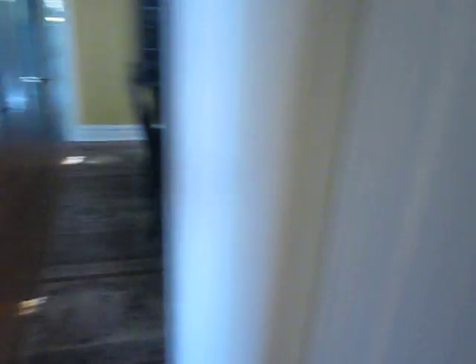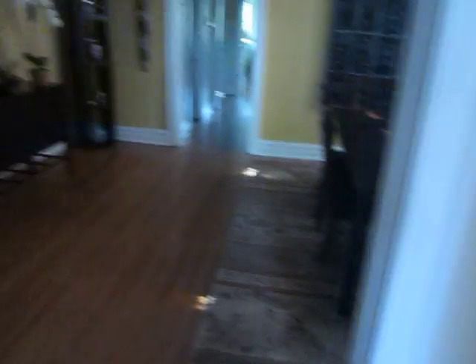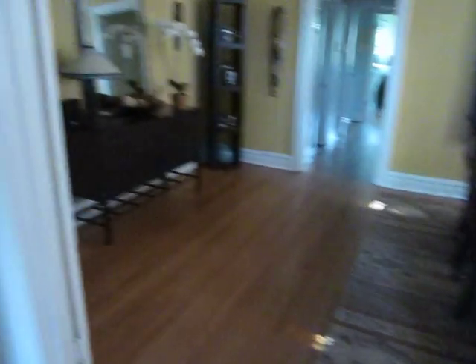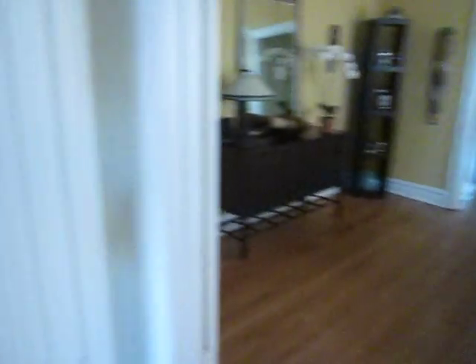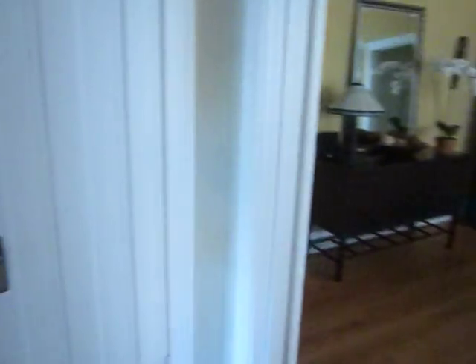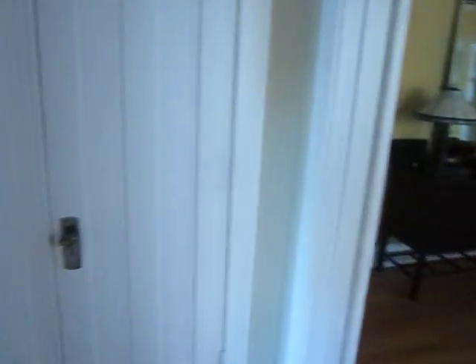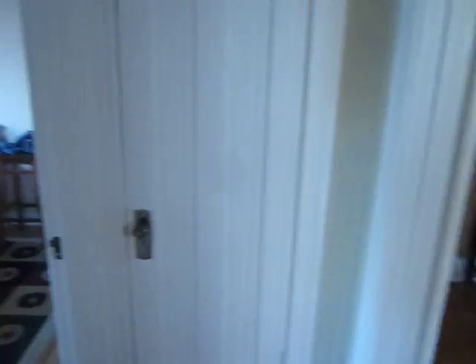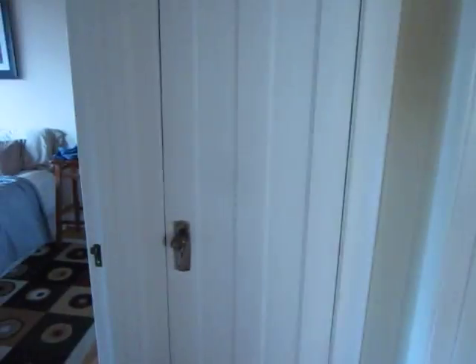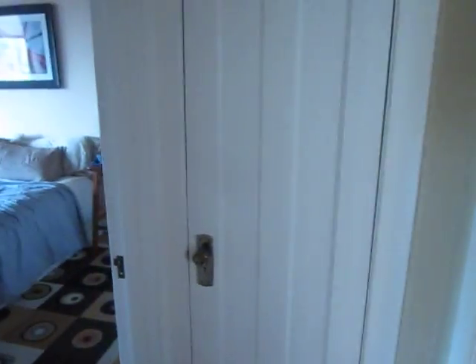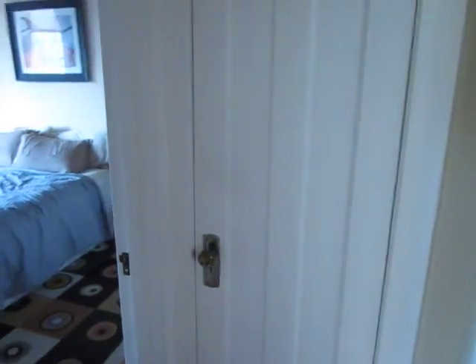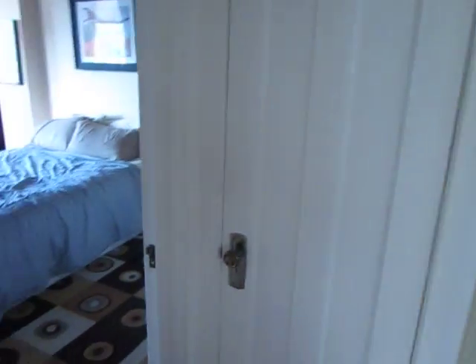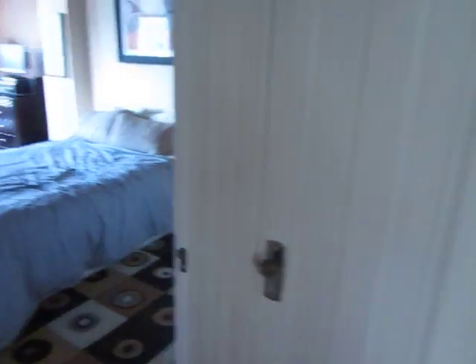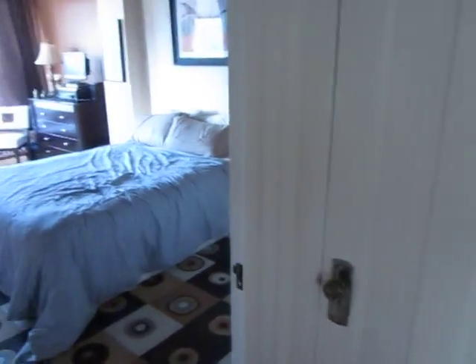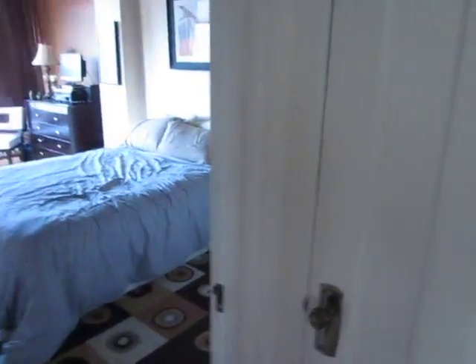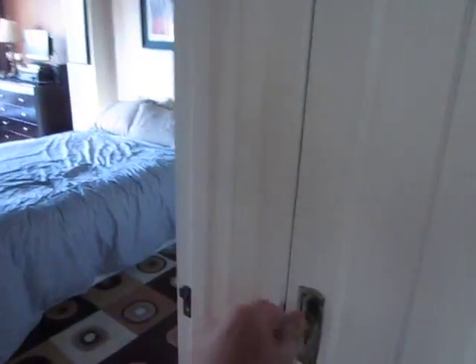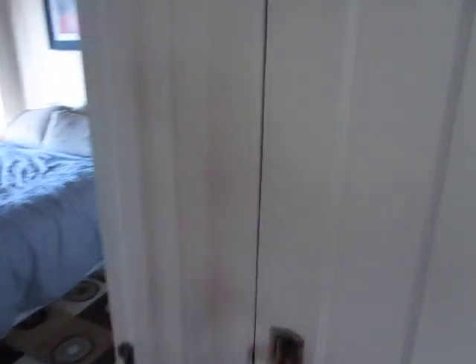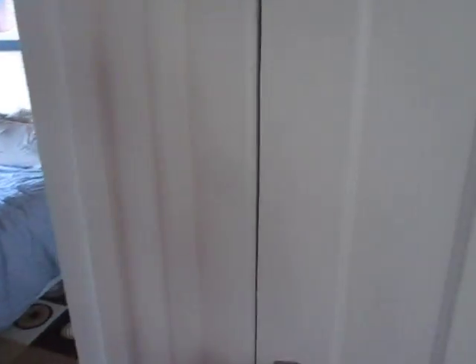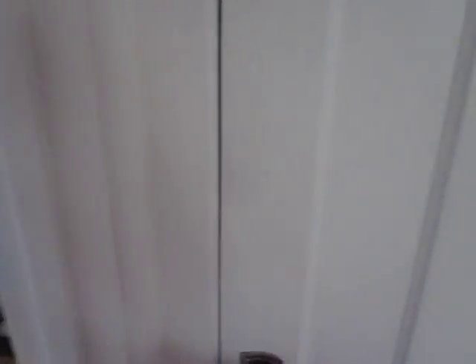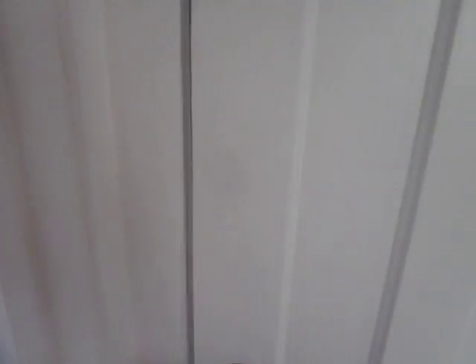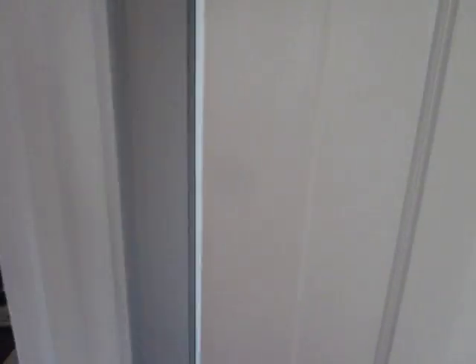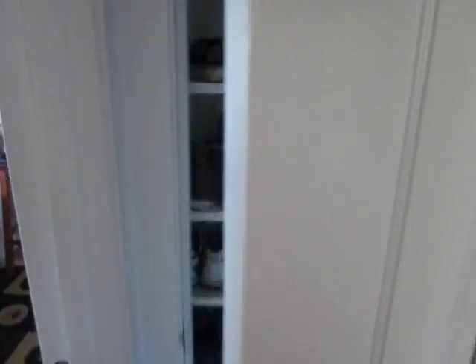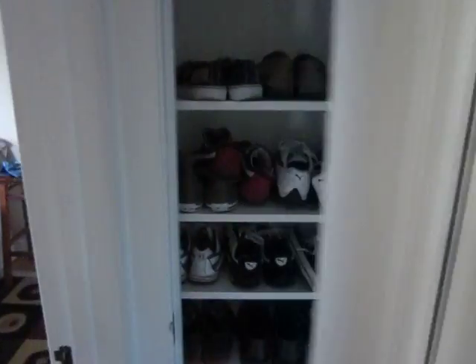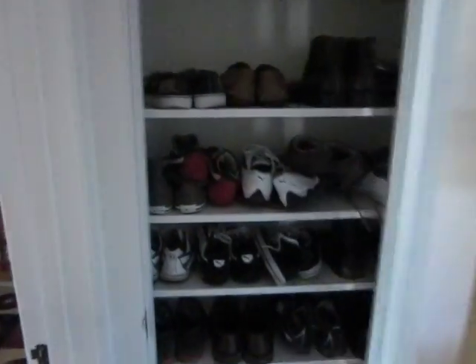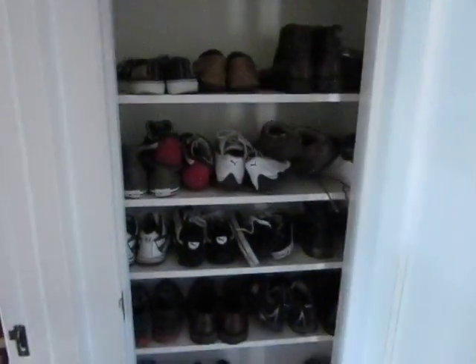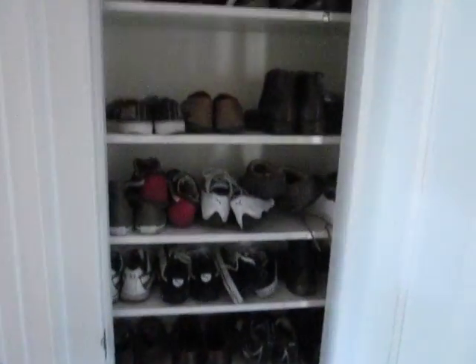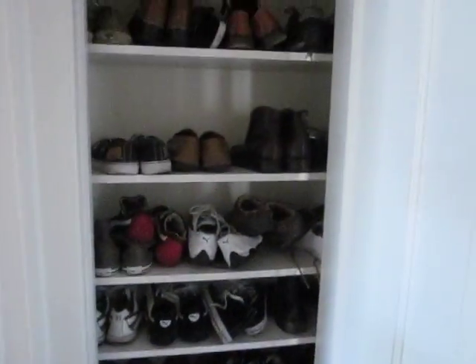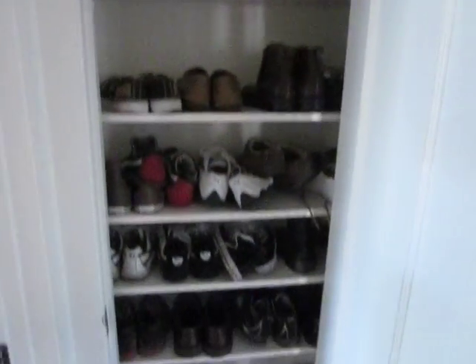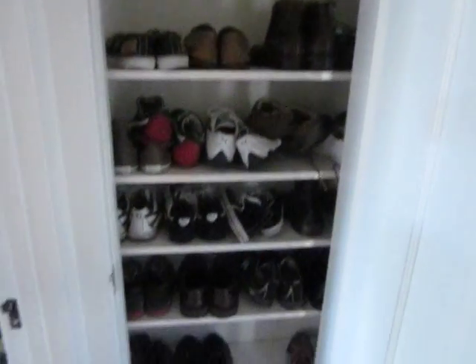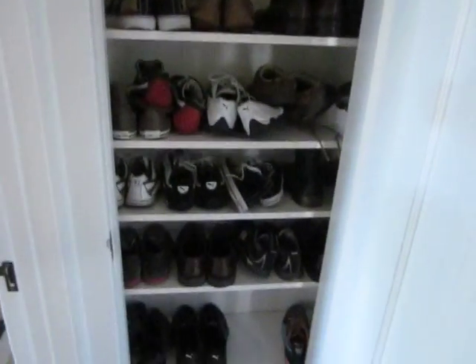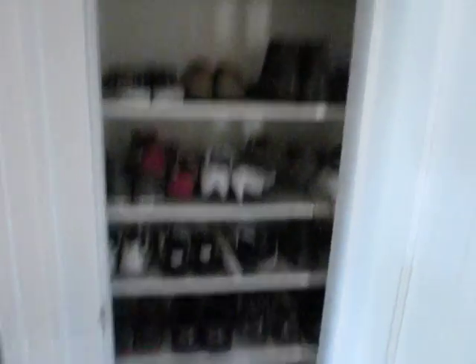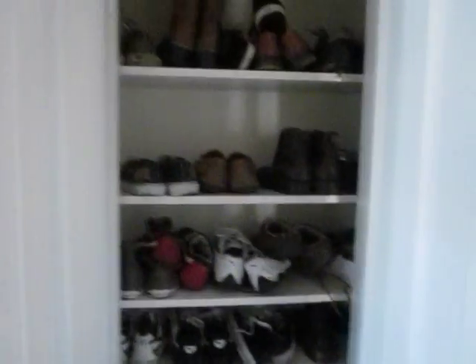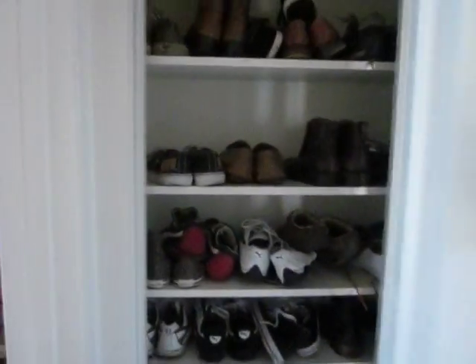Walking, actually, to the left. And I love this shoe closet — this is very handy. Love the shoe closet.